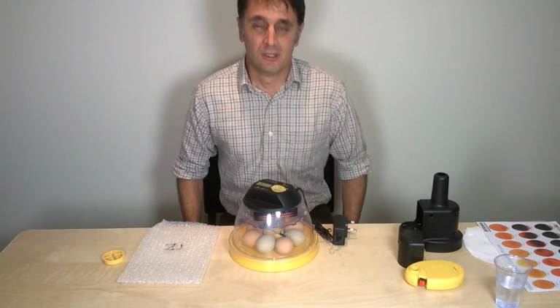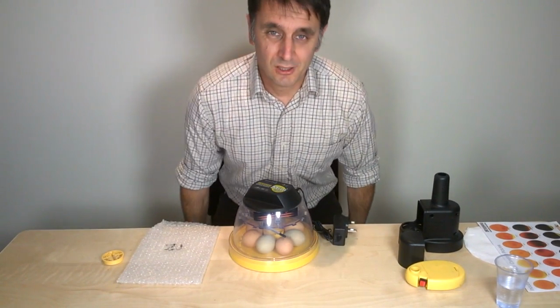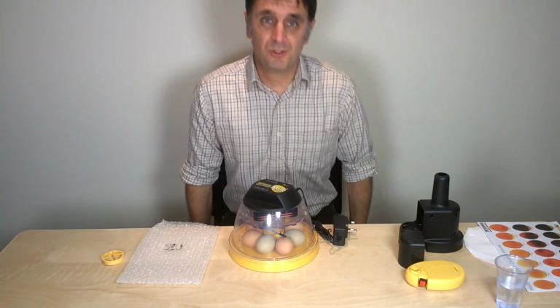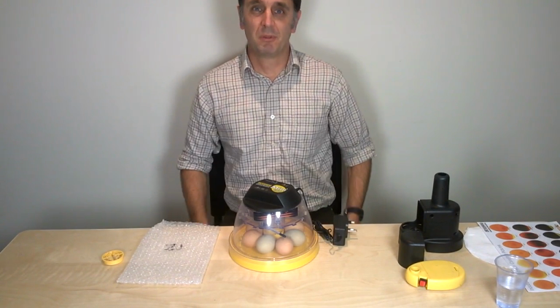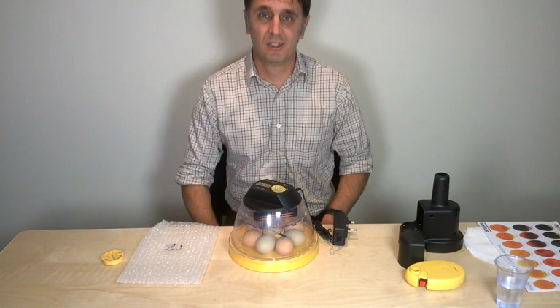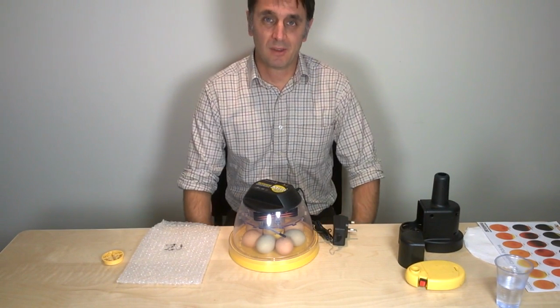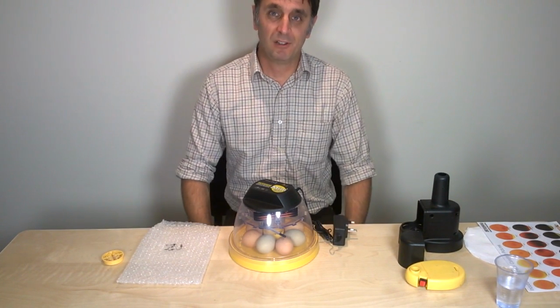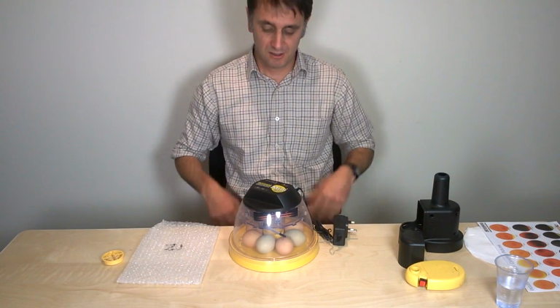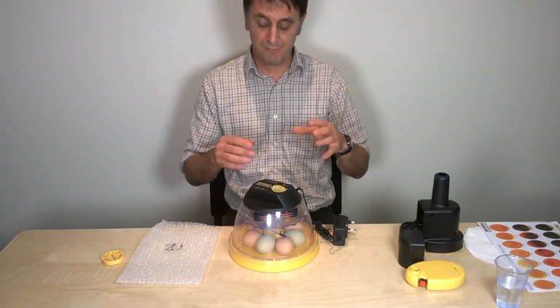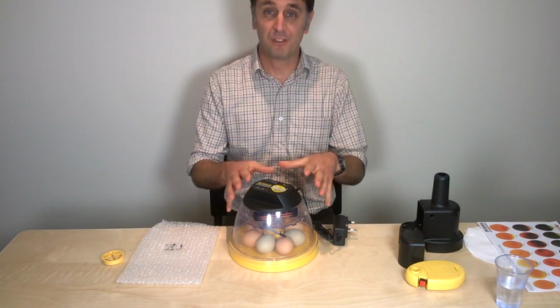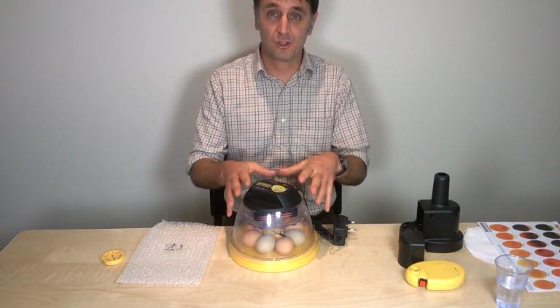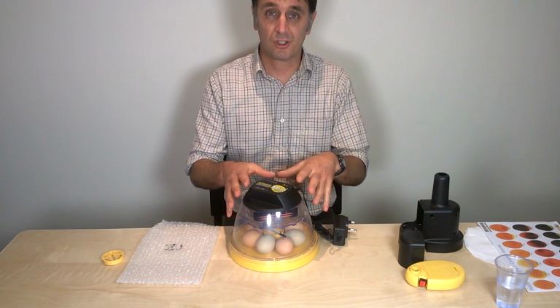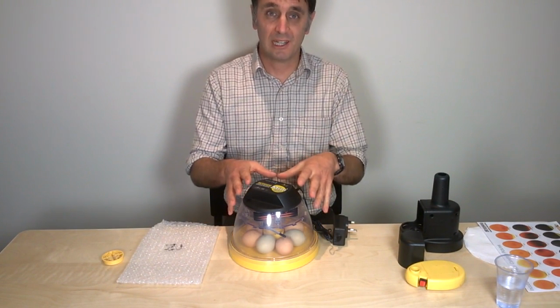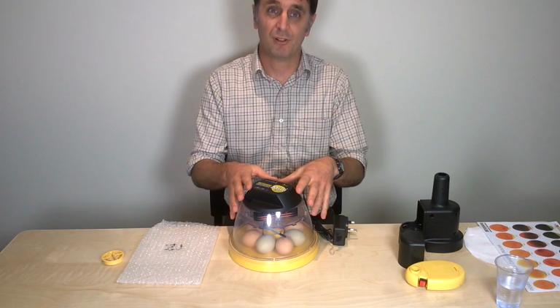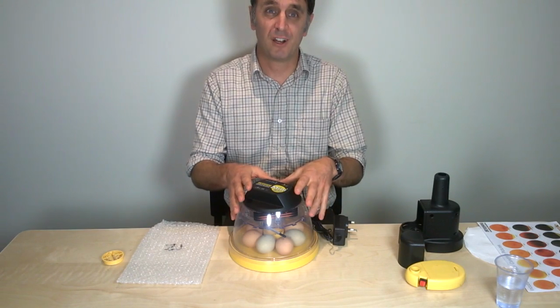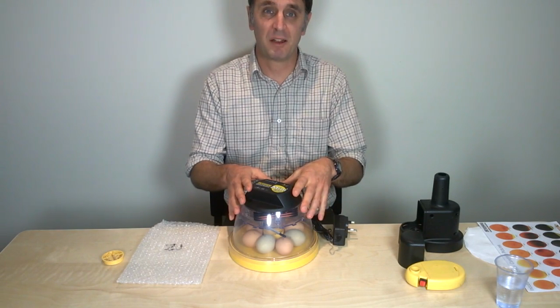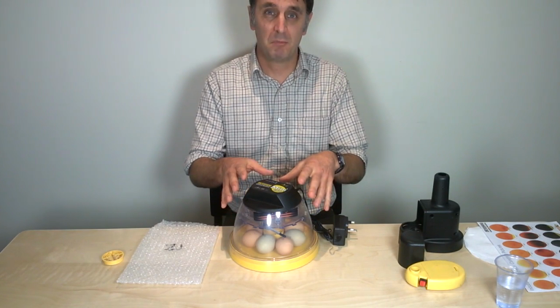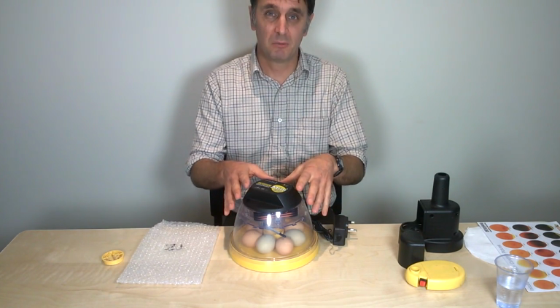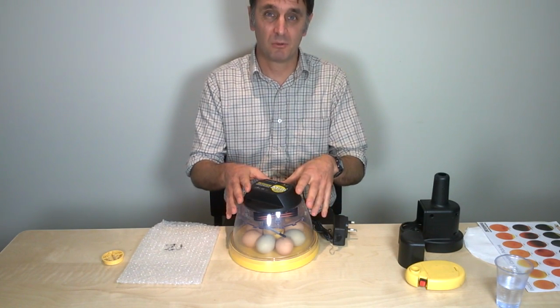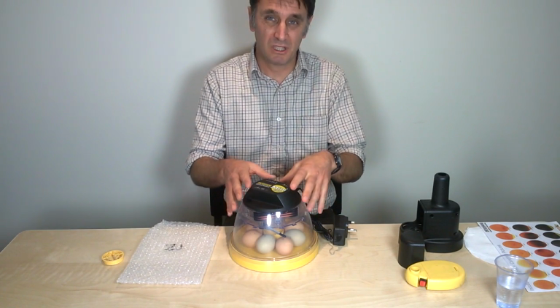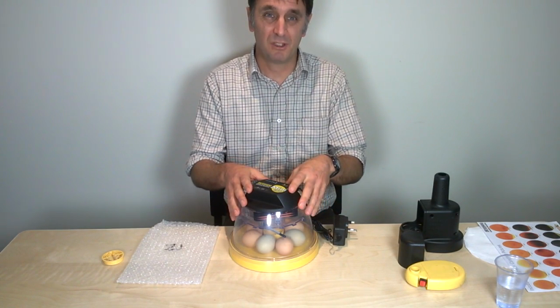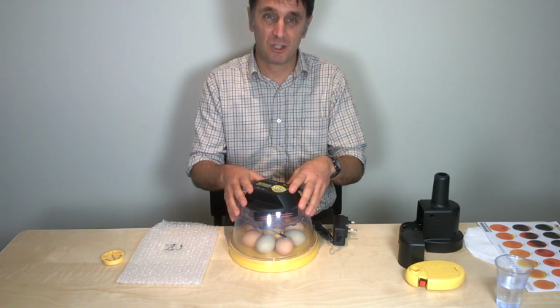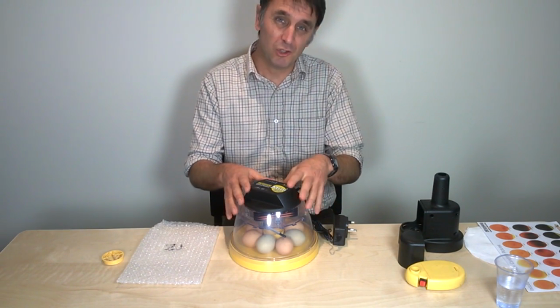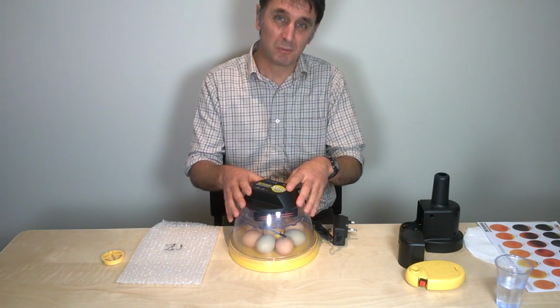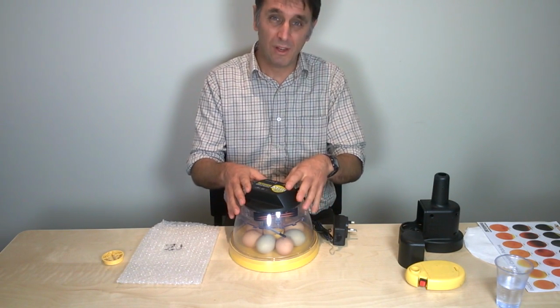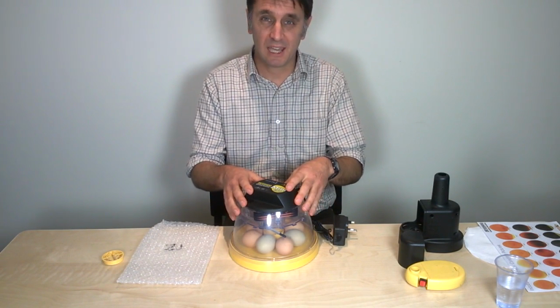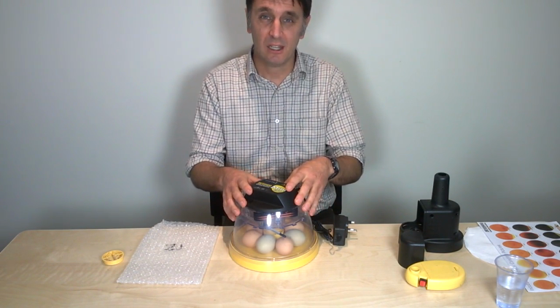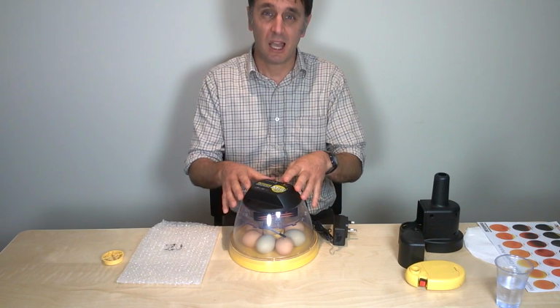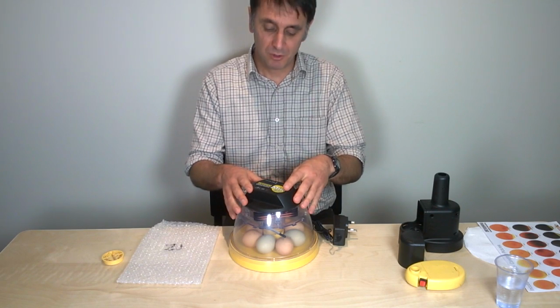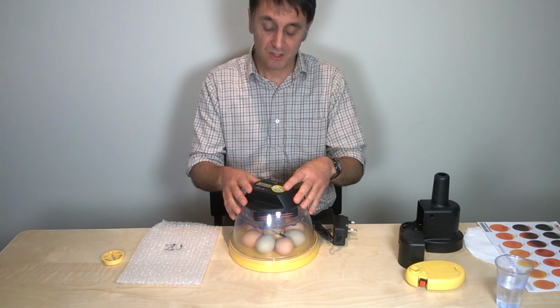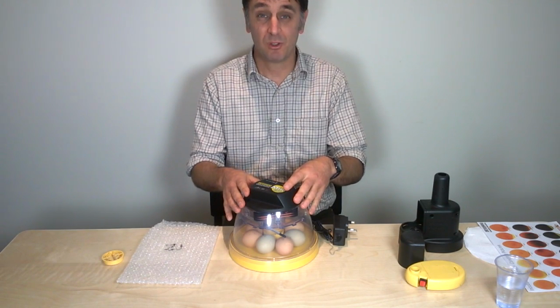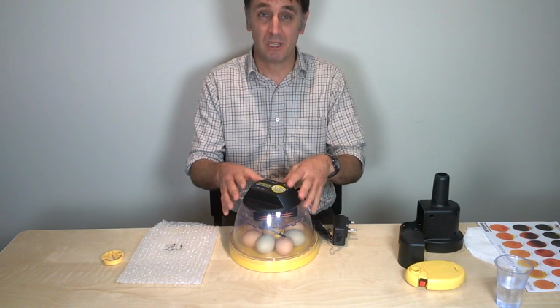If you're new to incubating, this is the fifth short clip of five about our mini incubator, which will give you the information you need about when to candle and what to do at hatching with a mini eco.